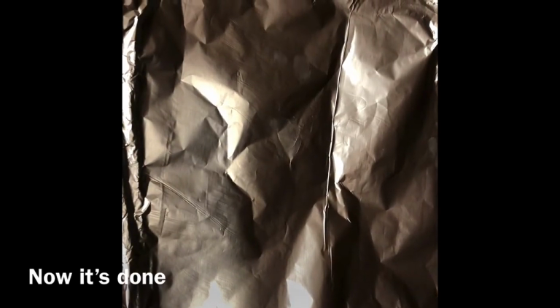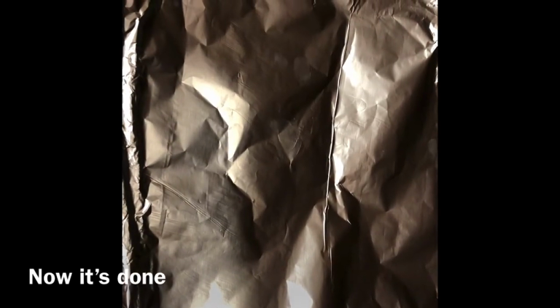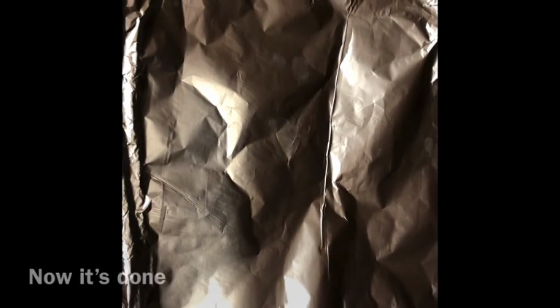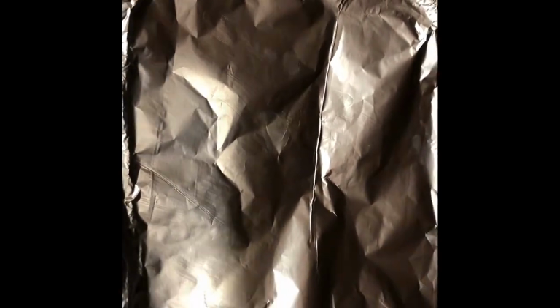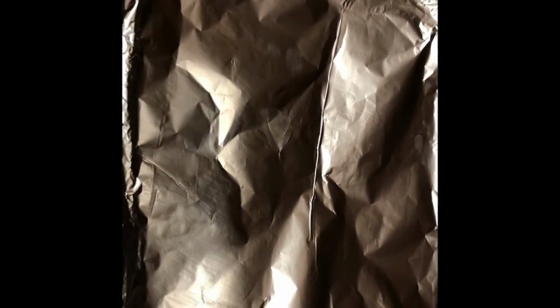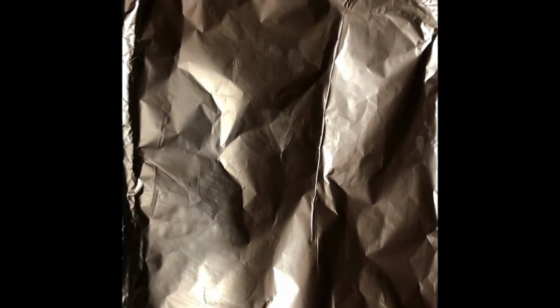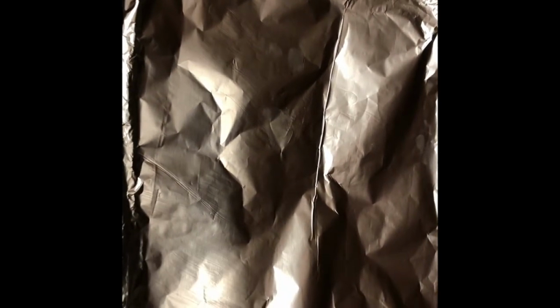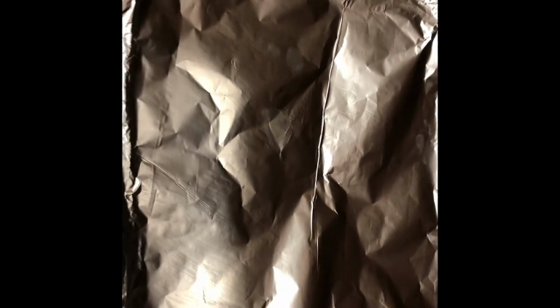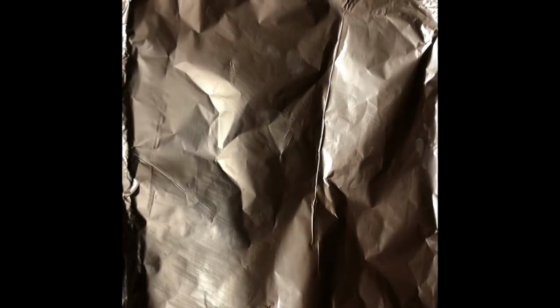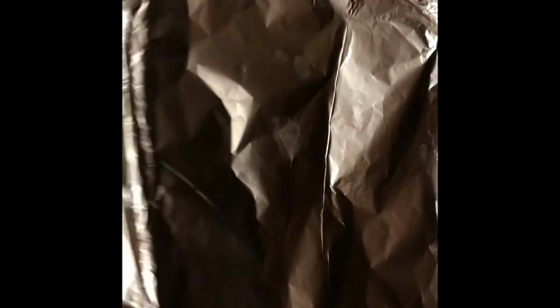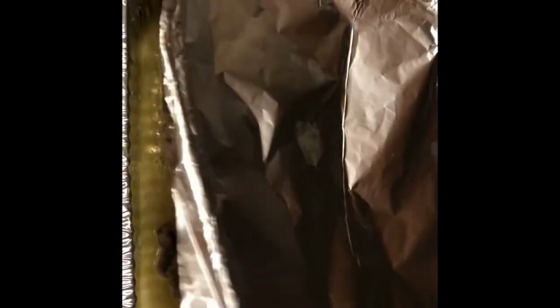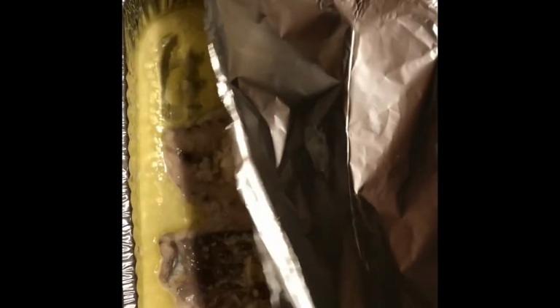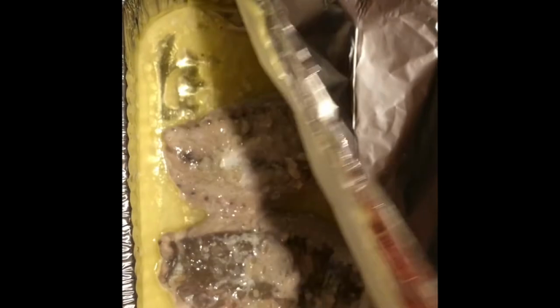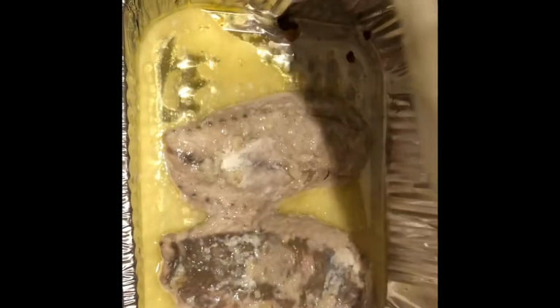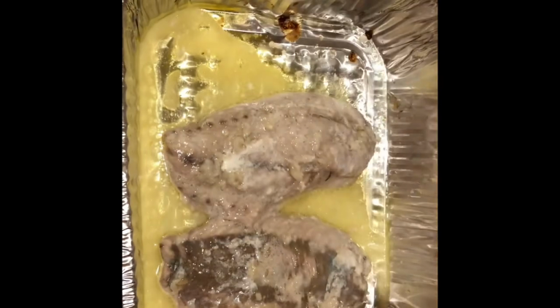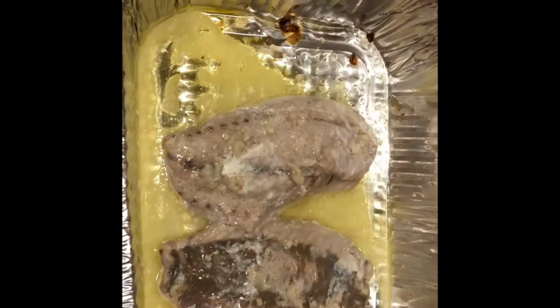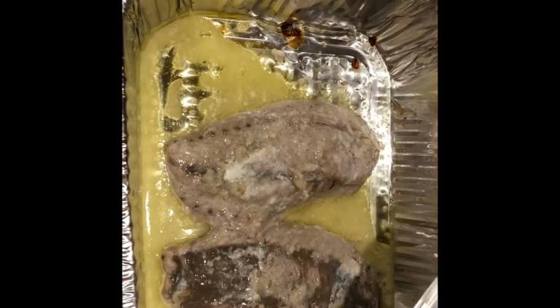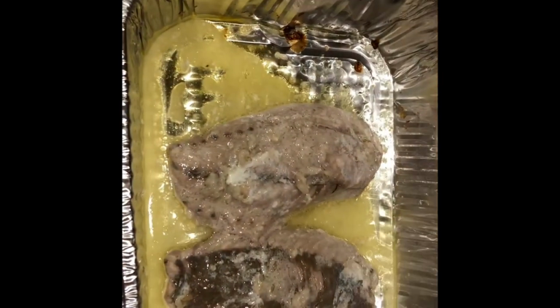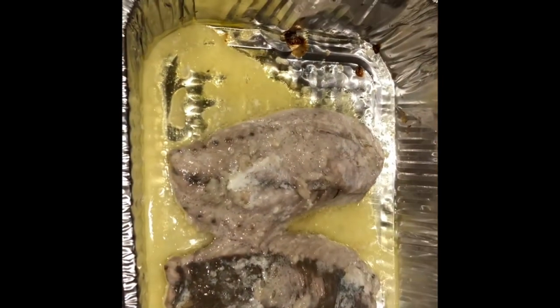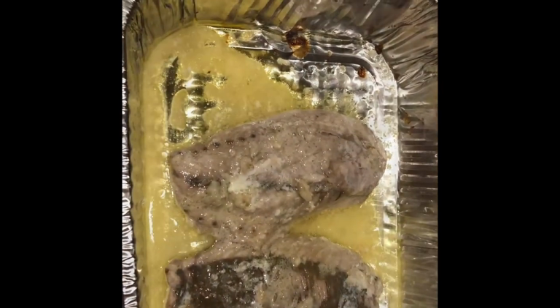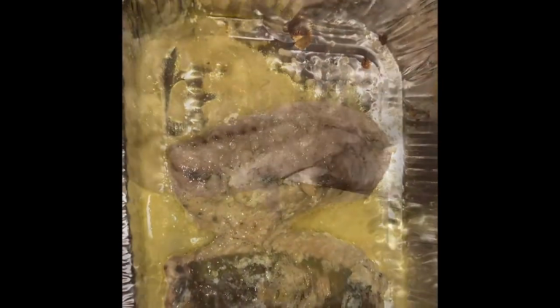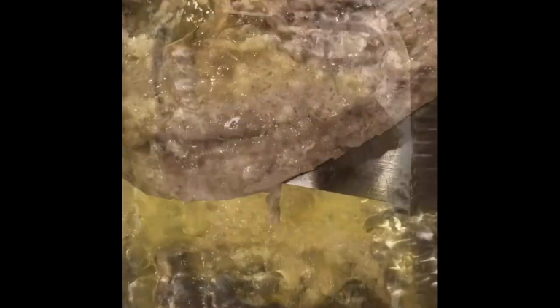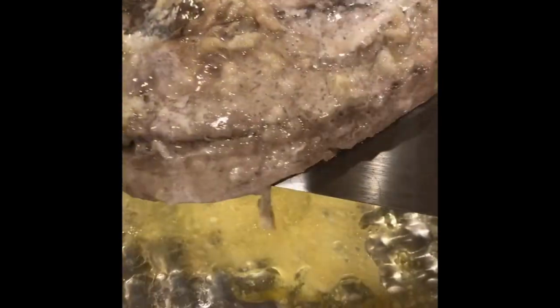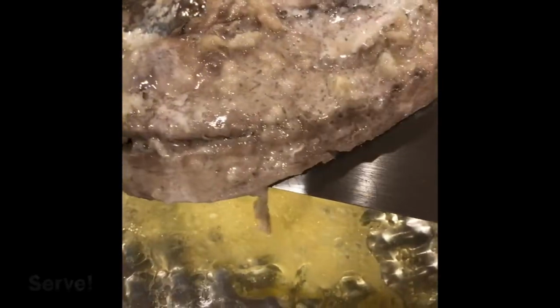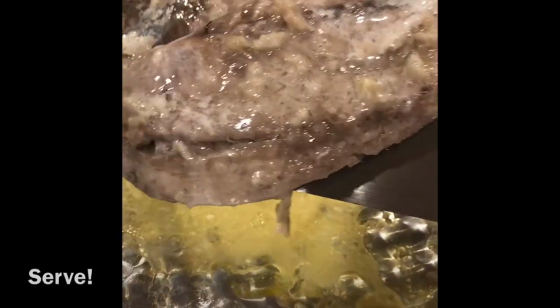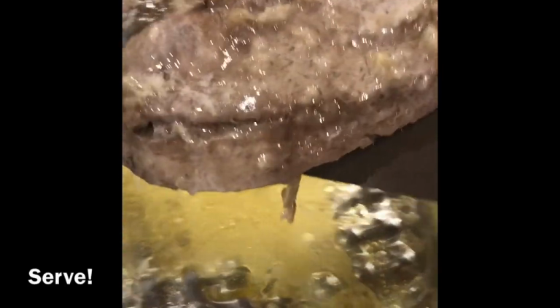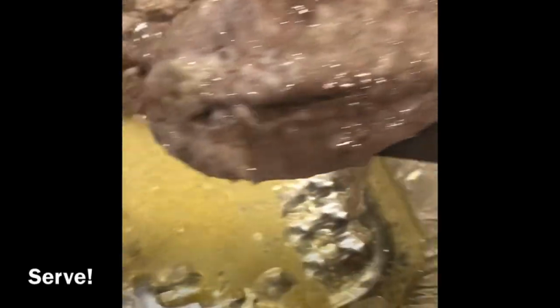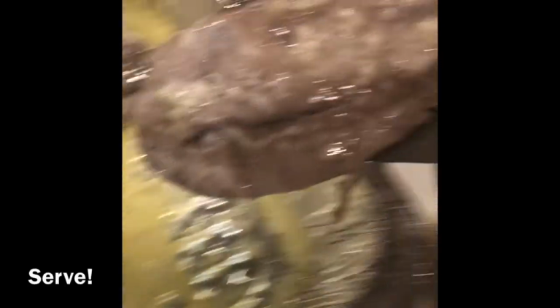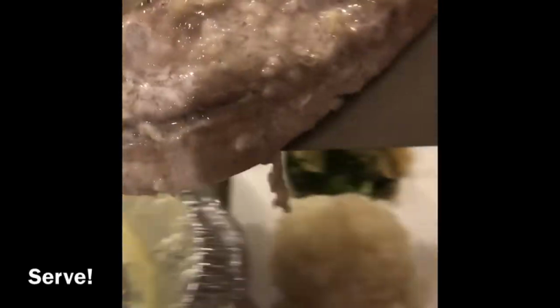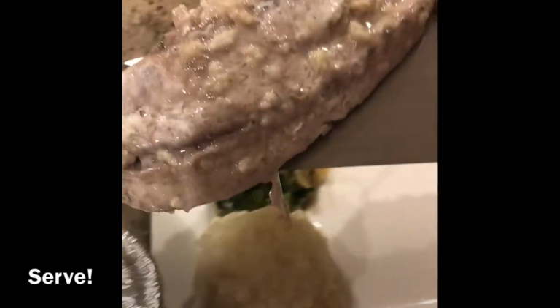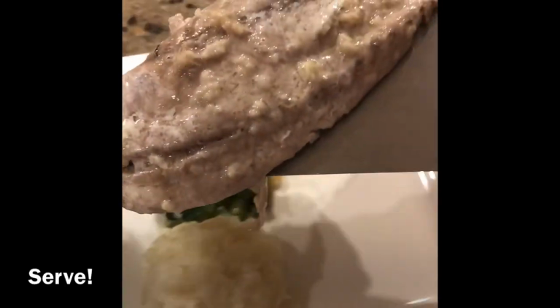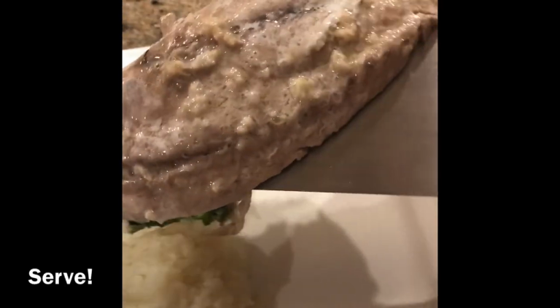All right, so I just took this out of the oven and this is what it looks like. I'm gonna go ahead and plate it.